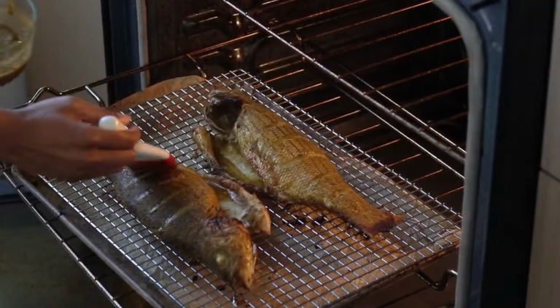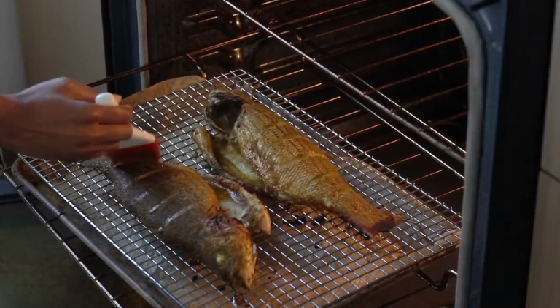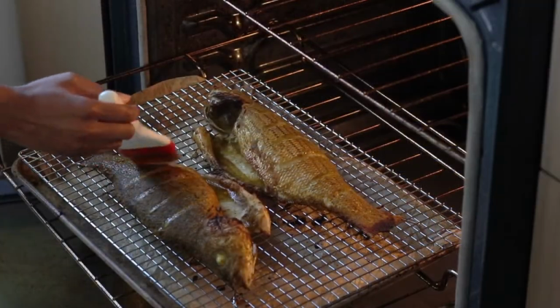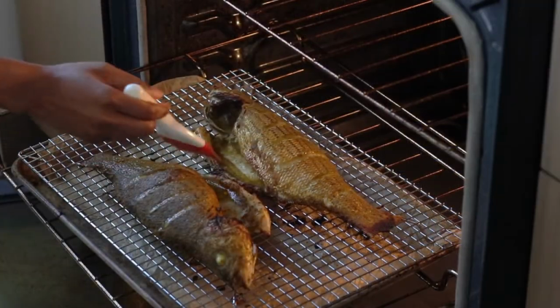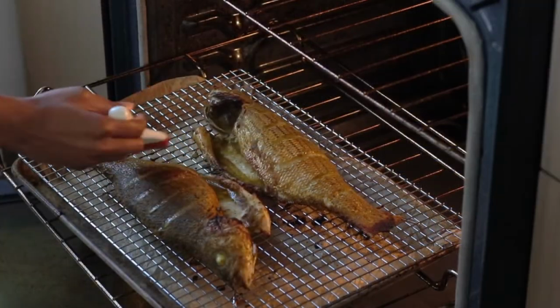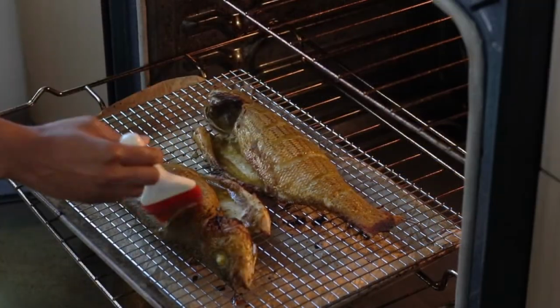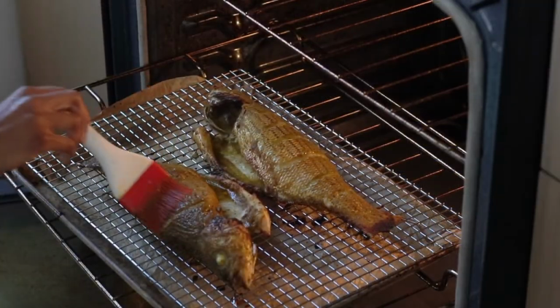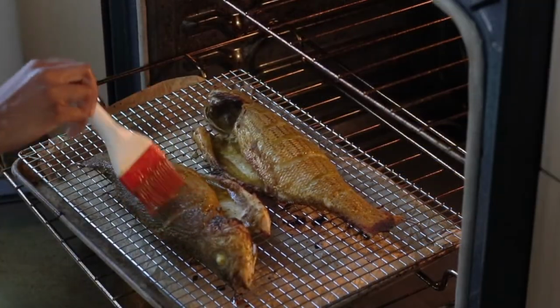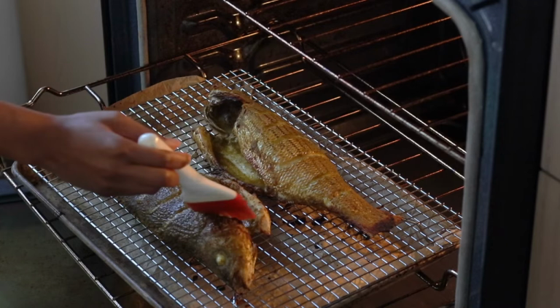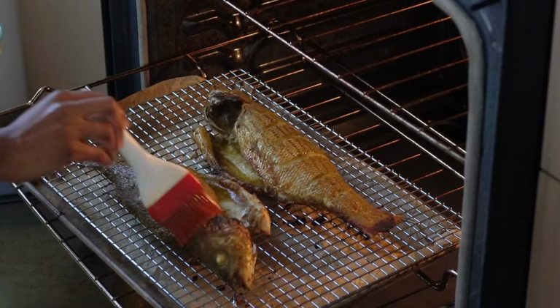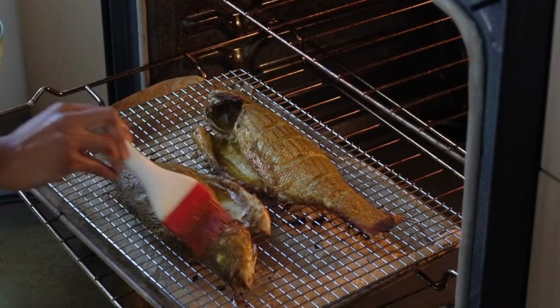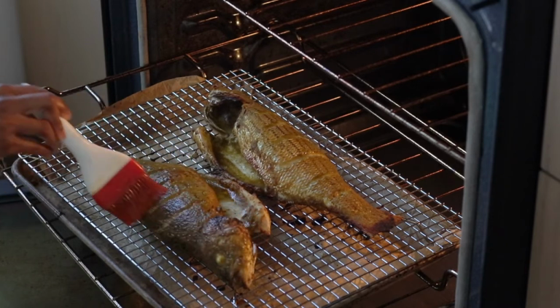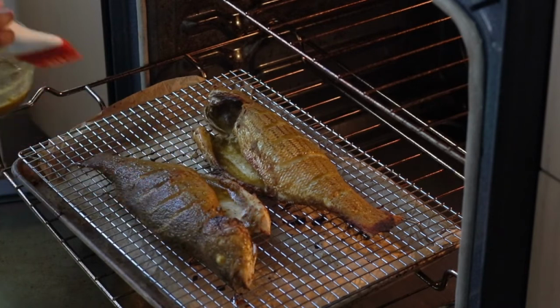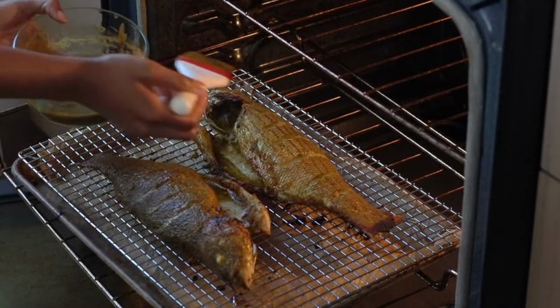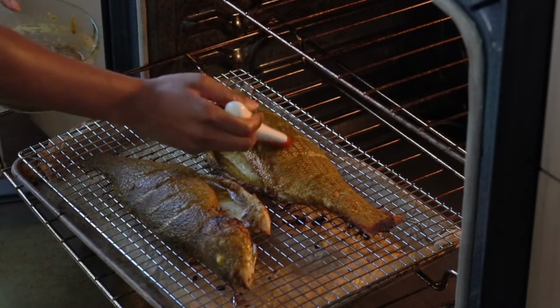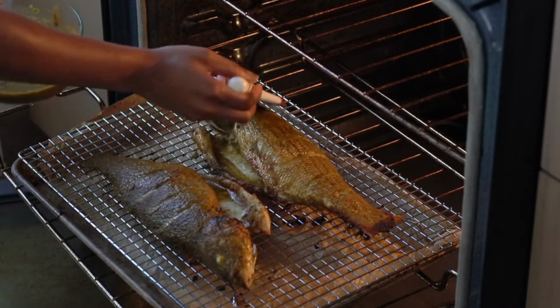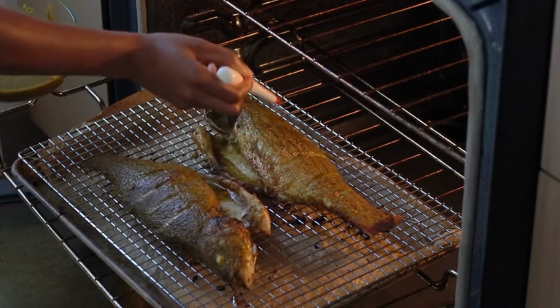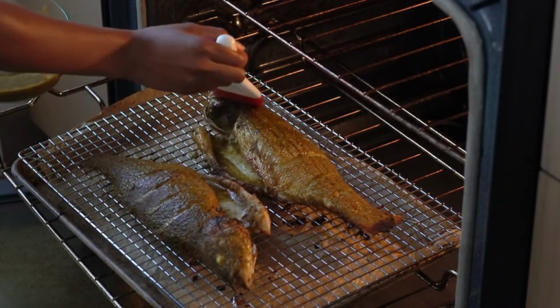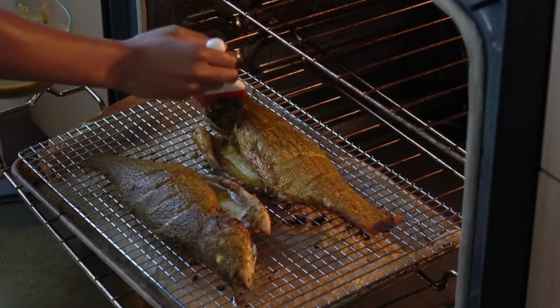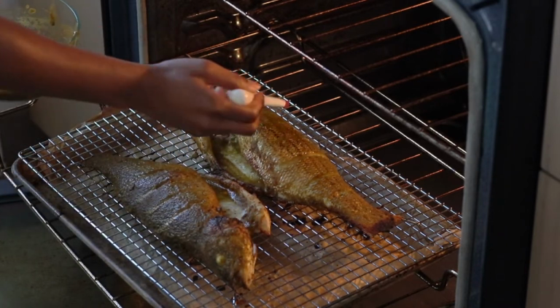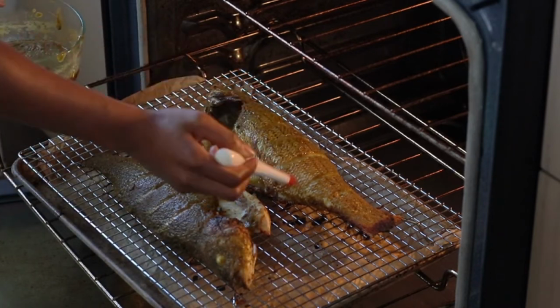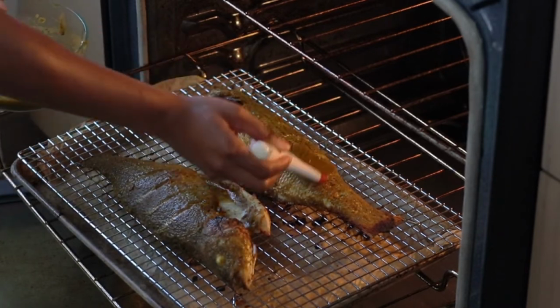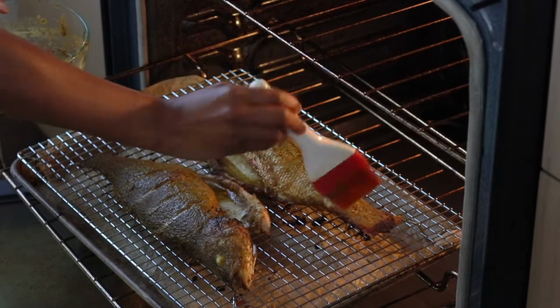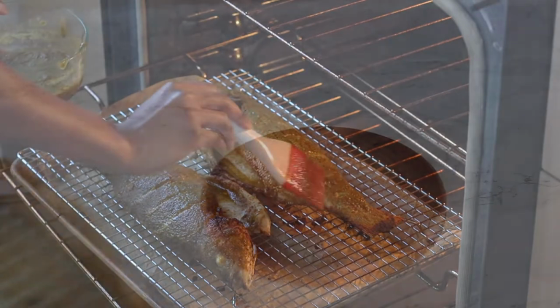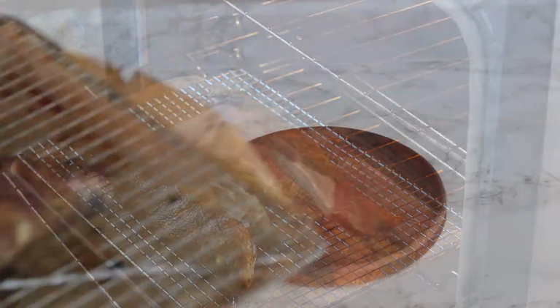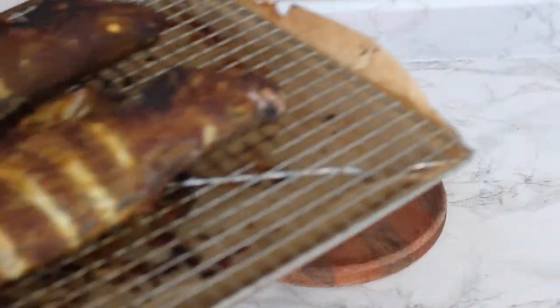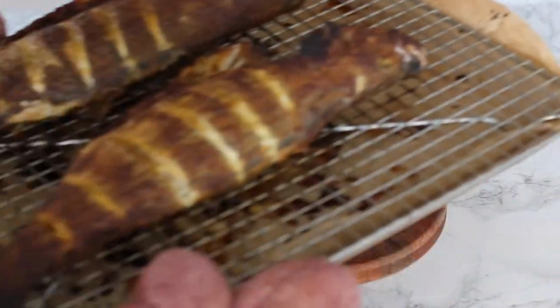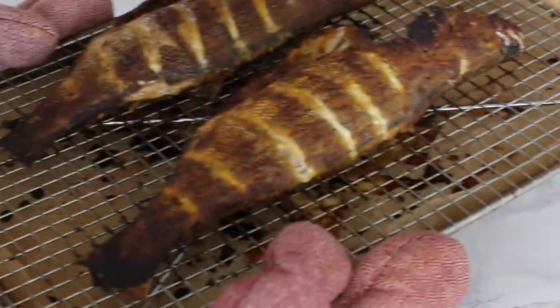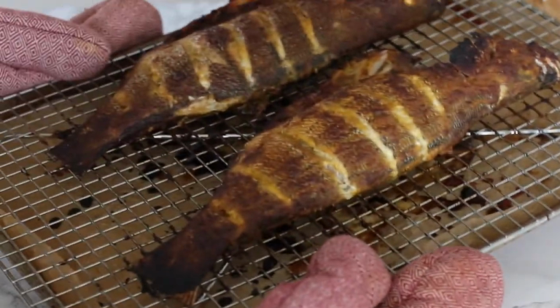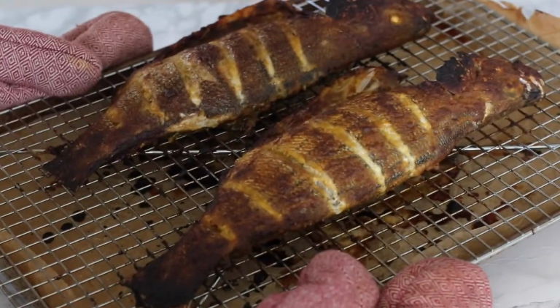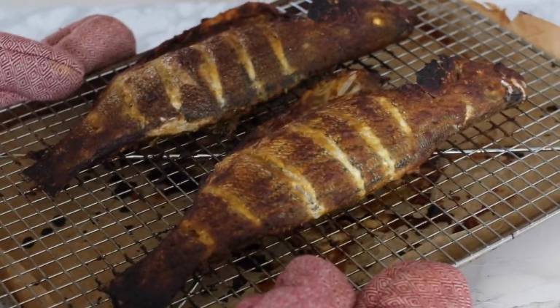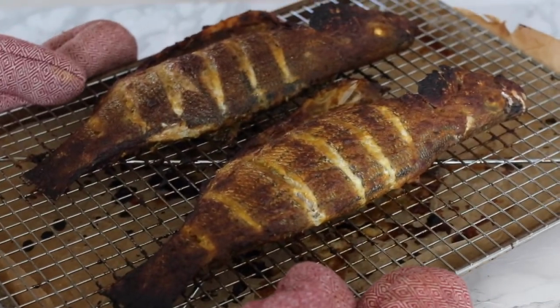I go in every 10 minutes and baste the fish with my marinade, and cook for about 20 to 30 minutes. This might seem like a really long time, but the fish comes out perfectly moist thanks to all that soaking beforehand.